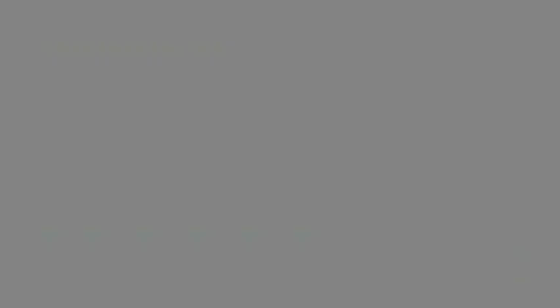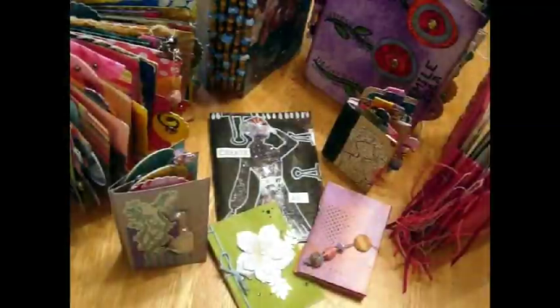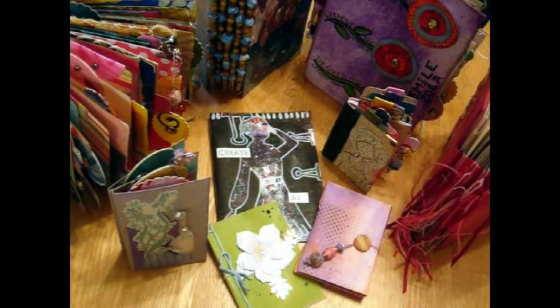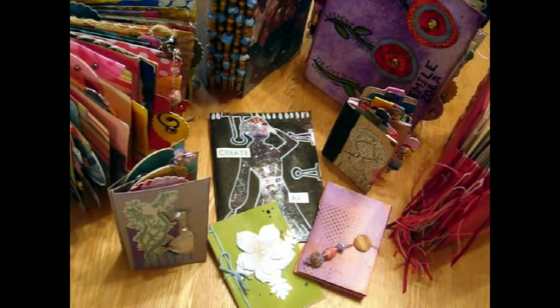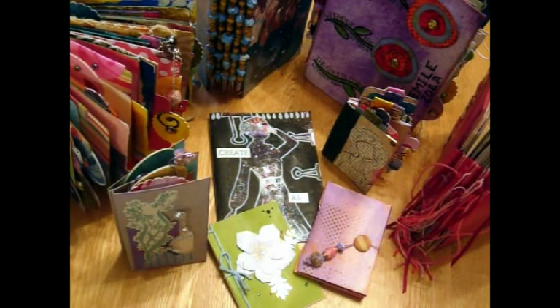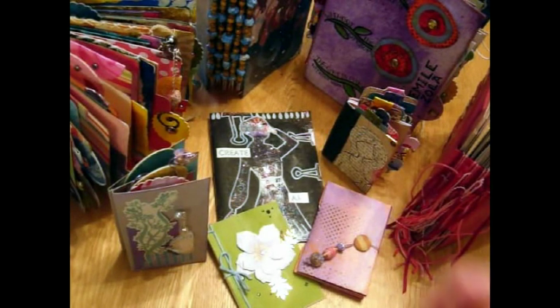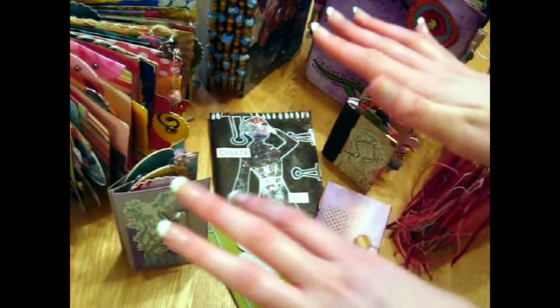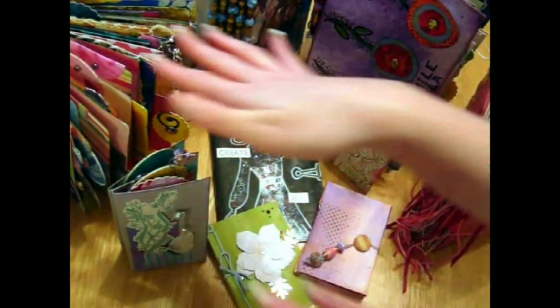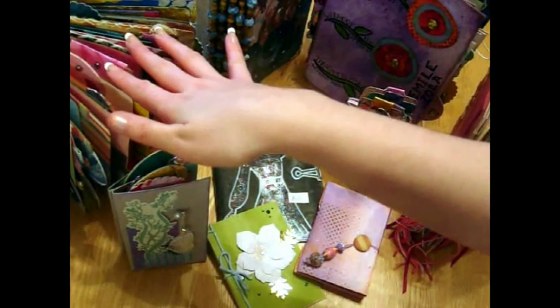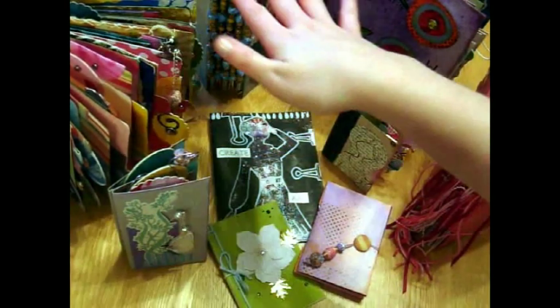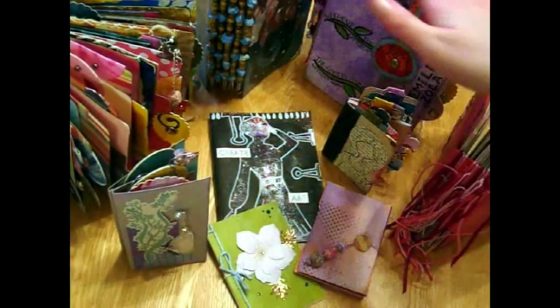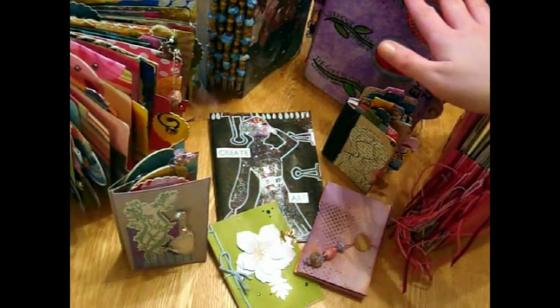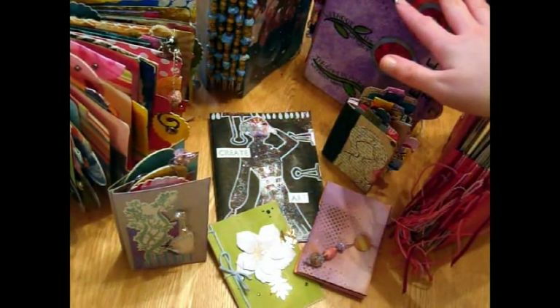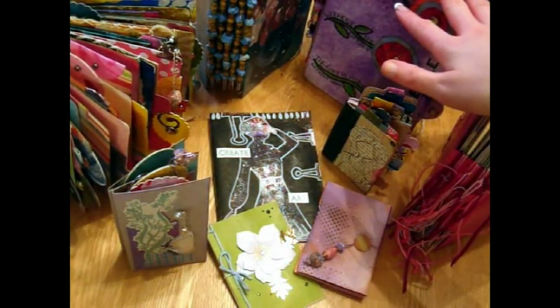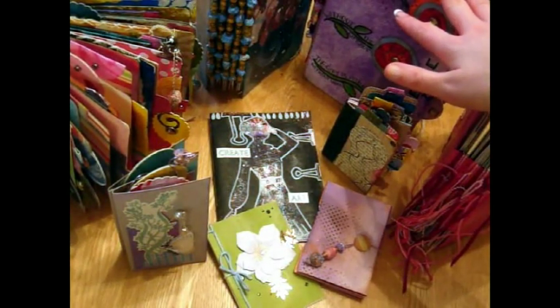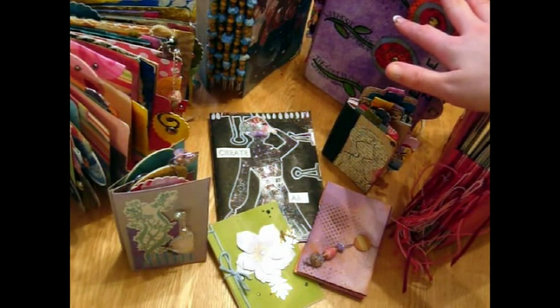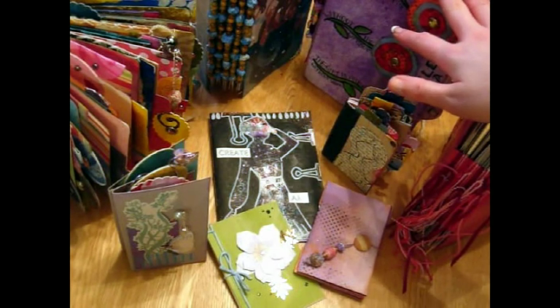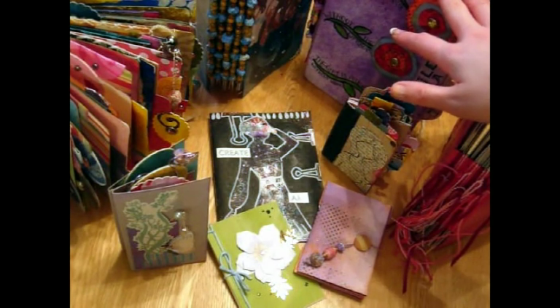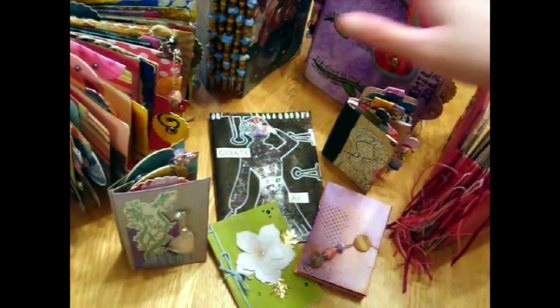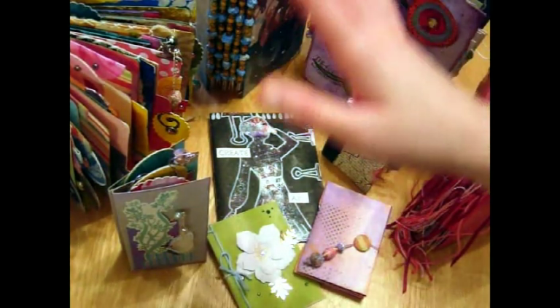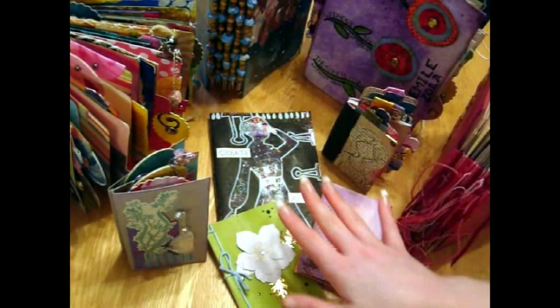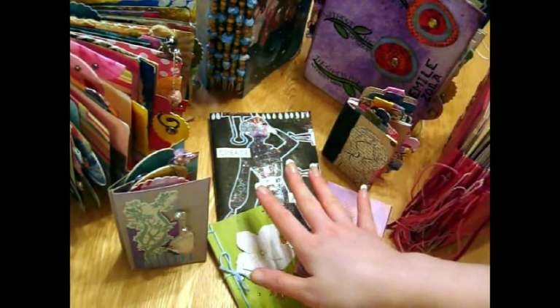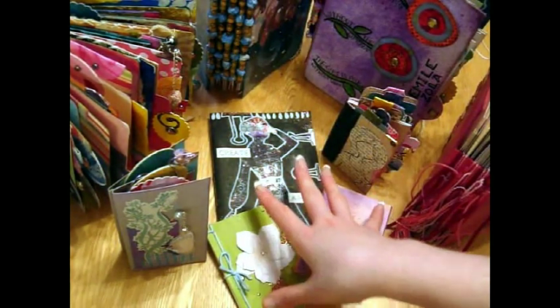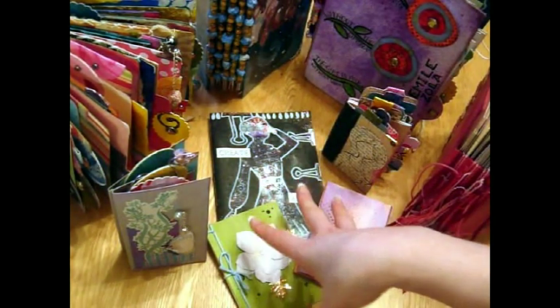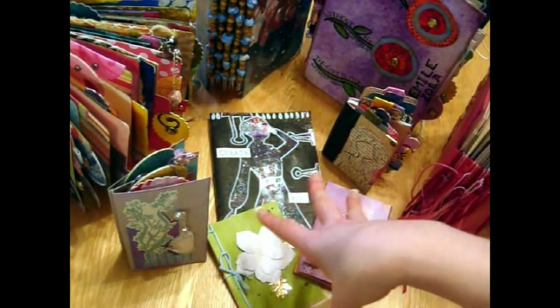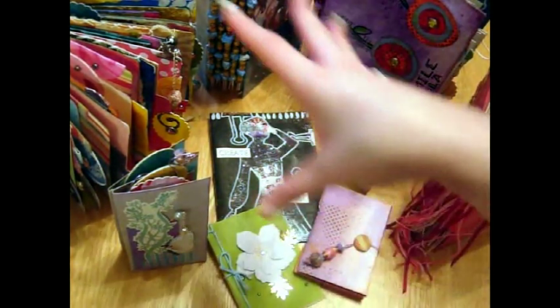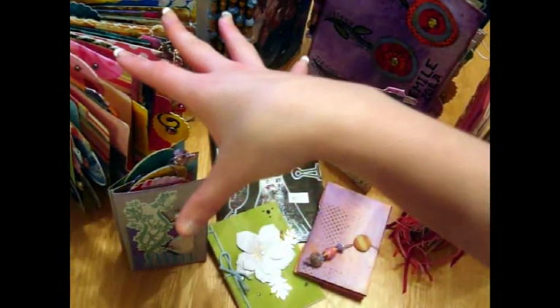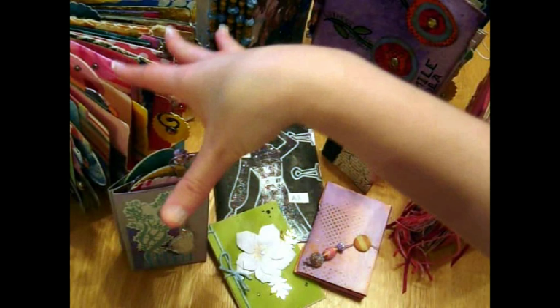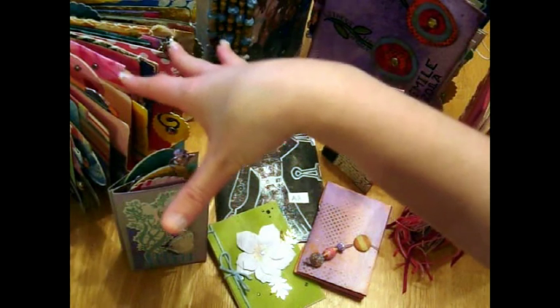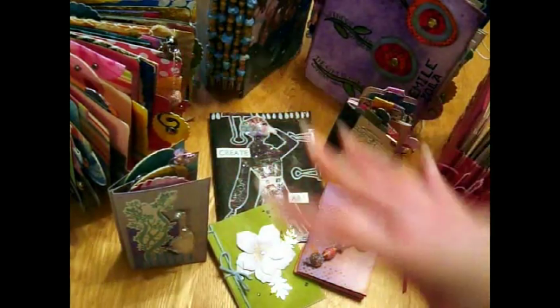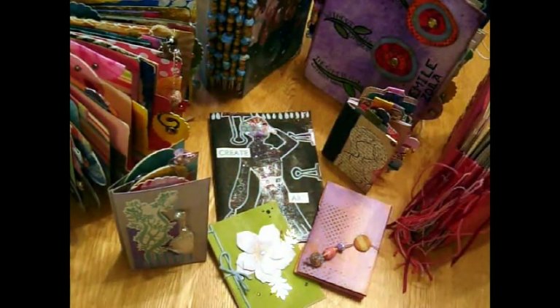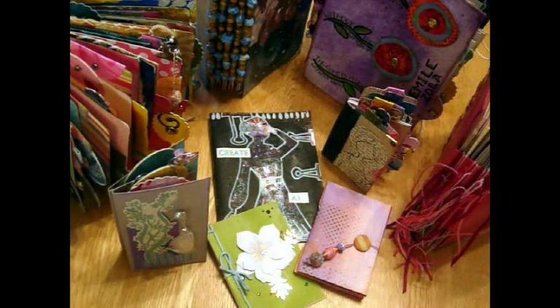Hi guys, it's Ginny Belly. I've shown you how to make these larger art journals out of Christmas cards or greetings cards of any sort, and now I'm going to show you how to make these five little mini books to stick inside the pockets of the larger journal.